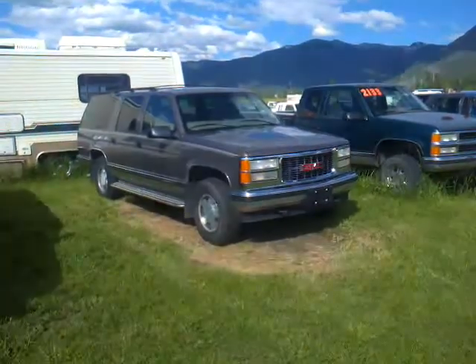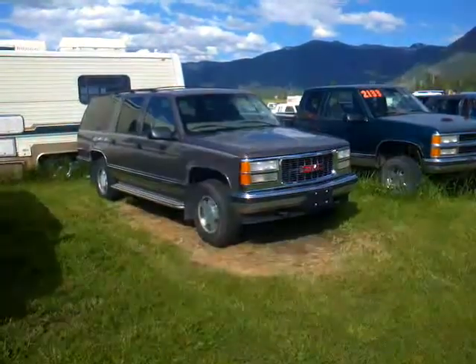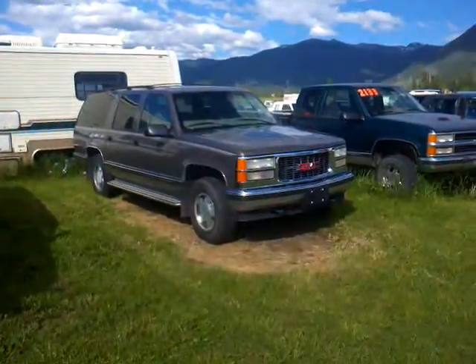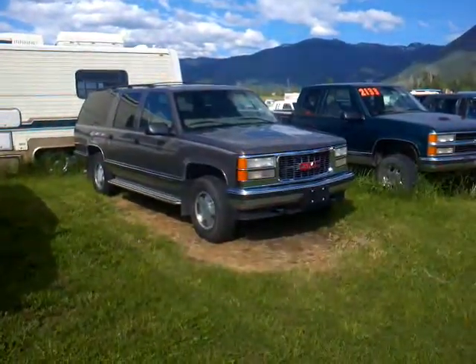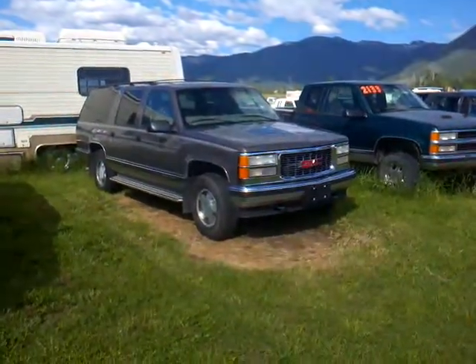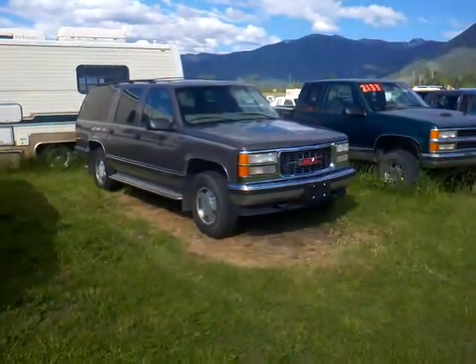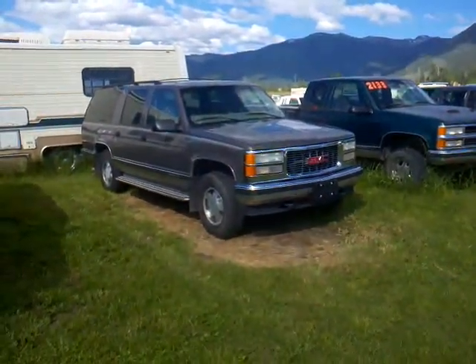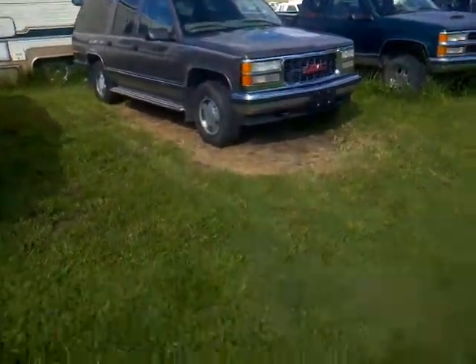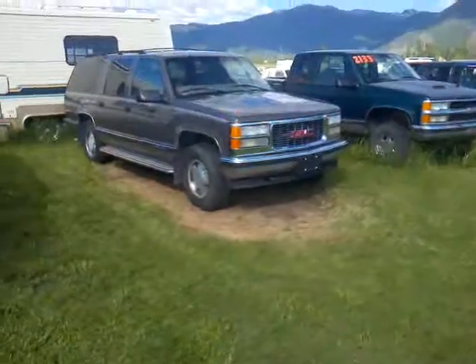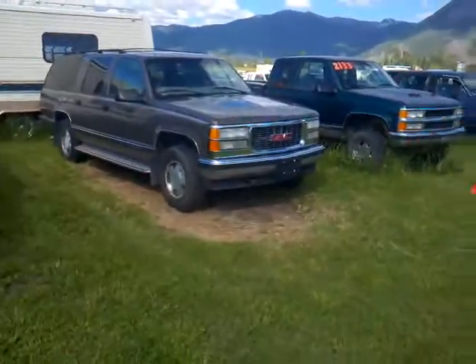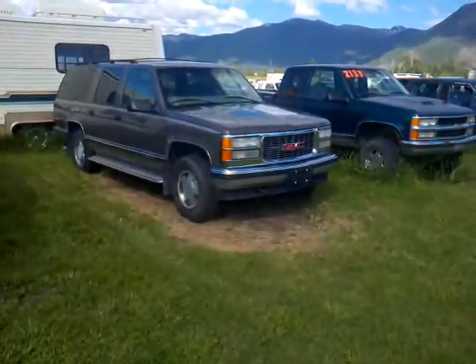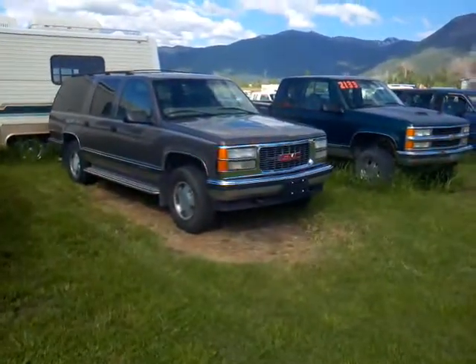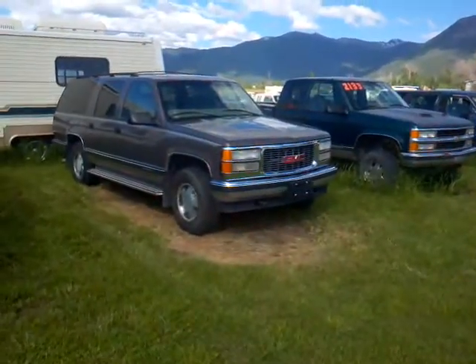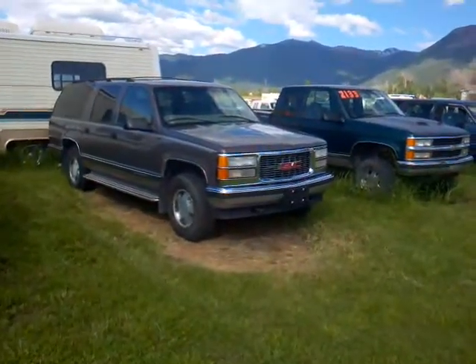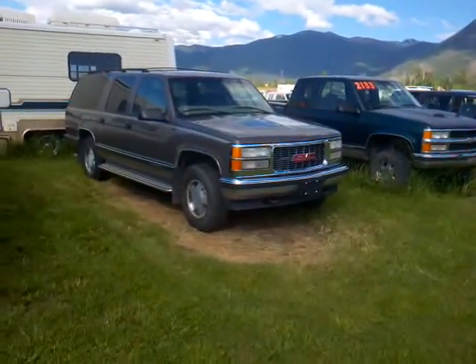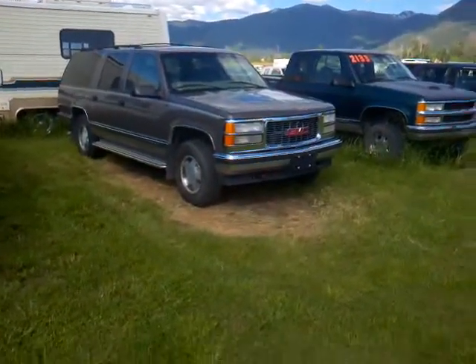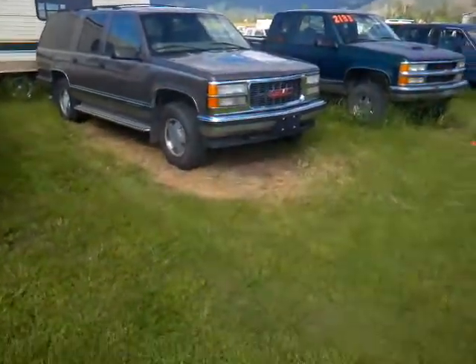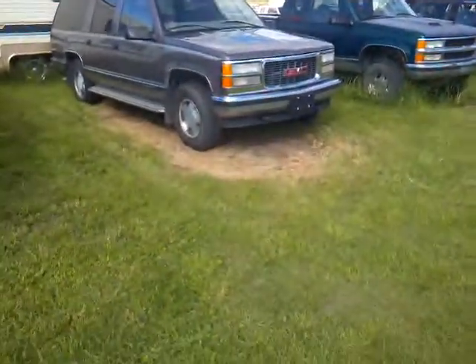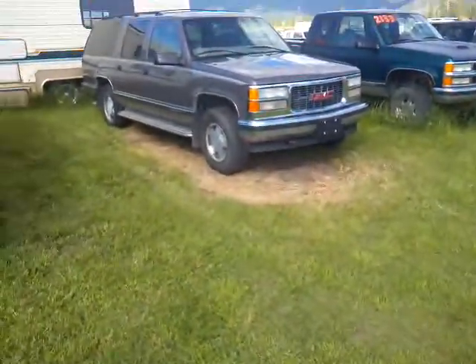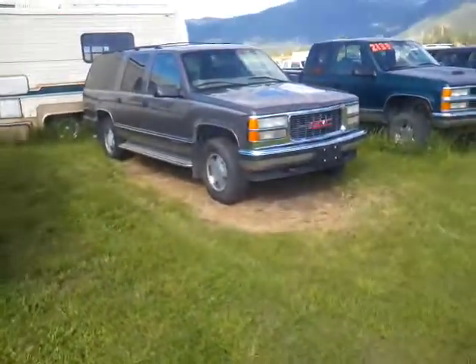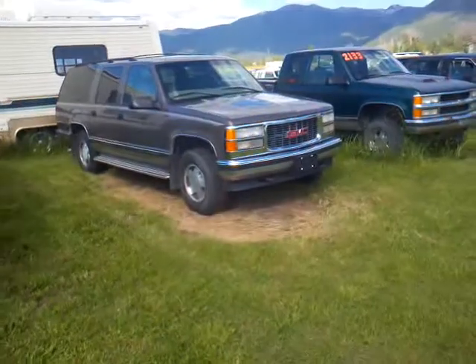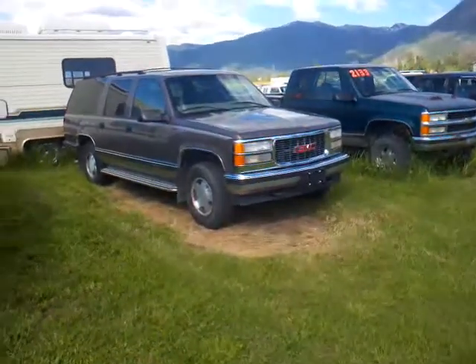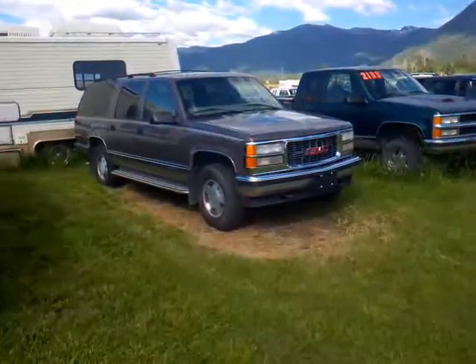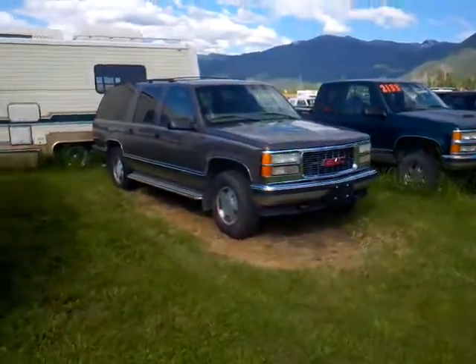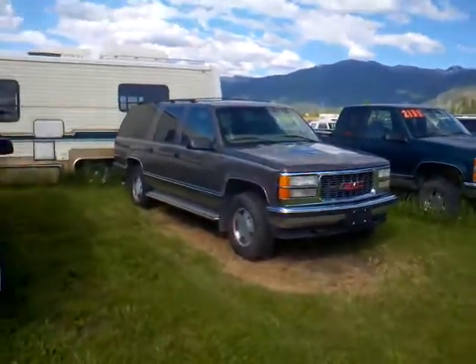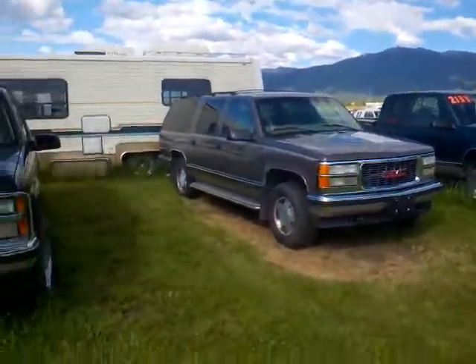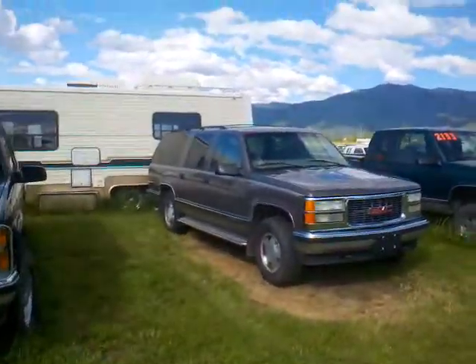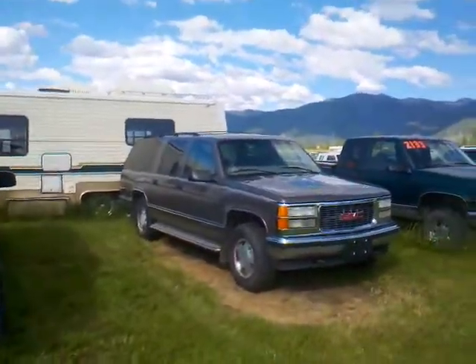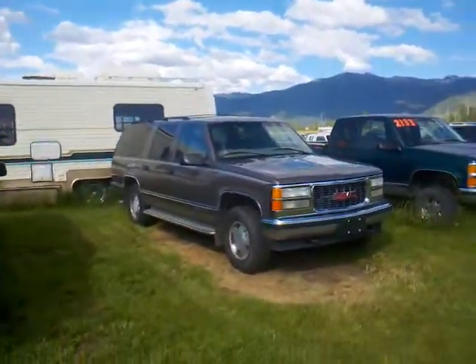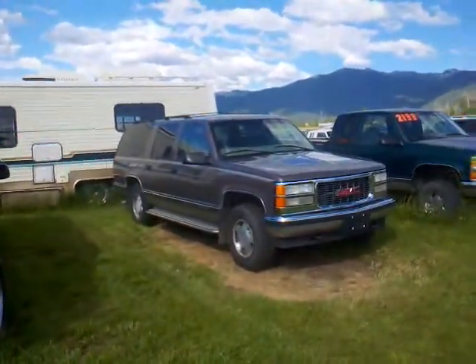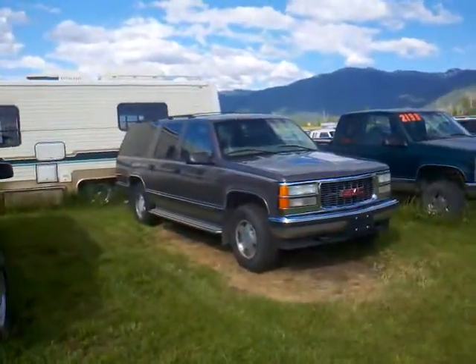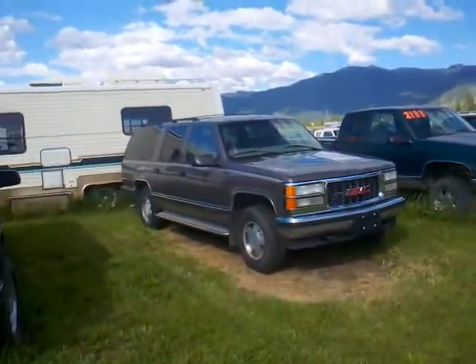Hi folks, Jeff from Orange Acres Cars. Take a look at this beautiful 1998 GMC Suburban with that fancy golden — or I guess it's silver — chrome, whatever it is, front grill on it.